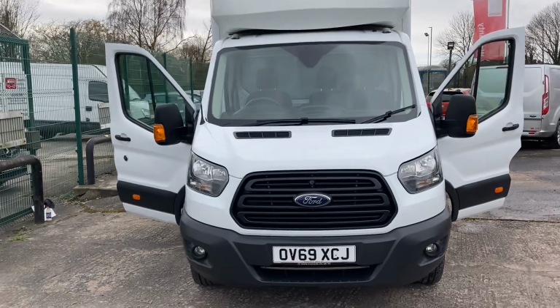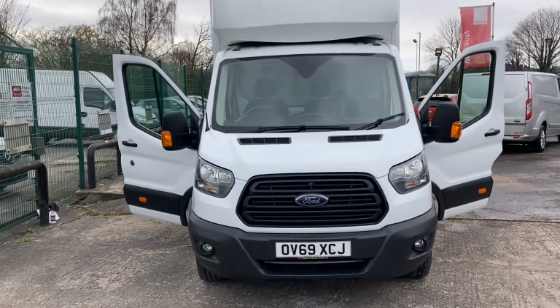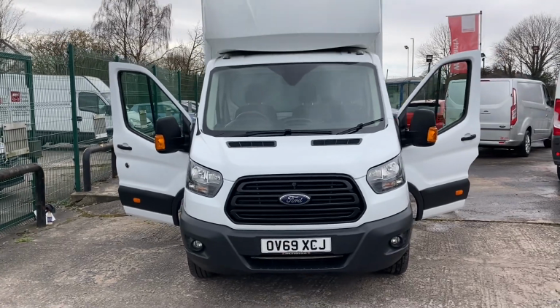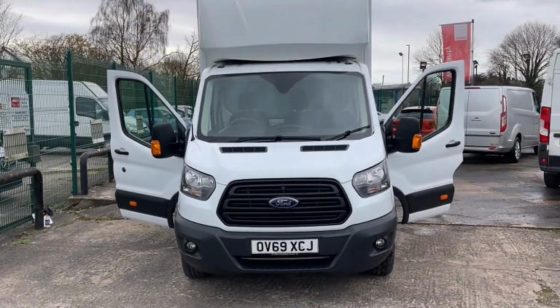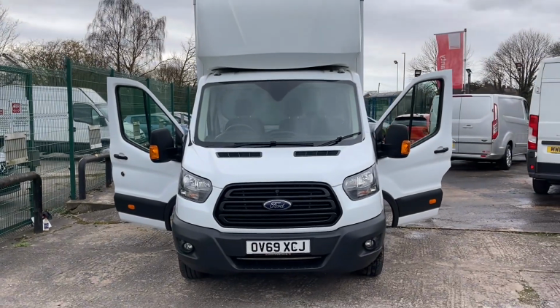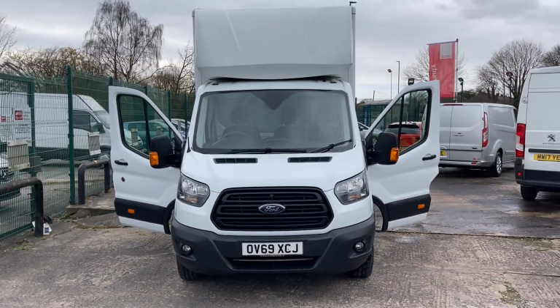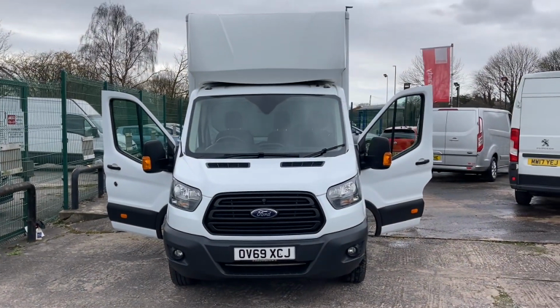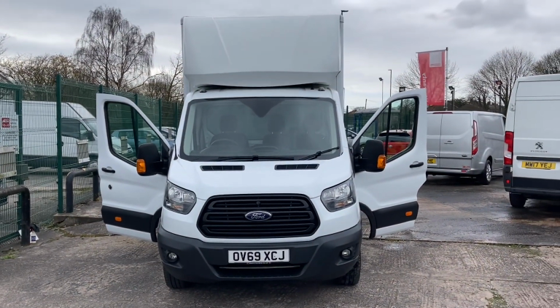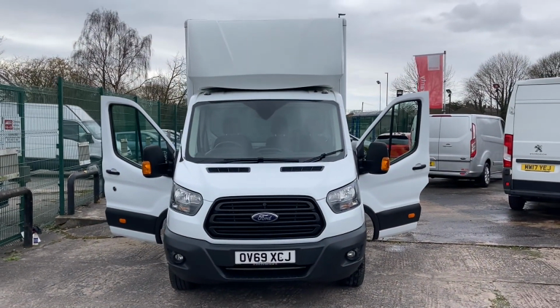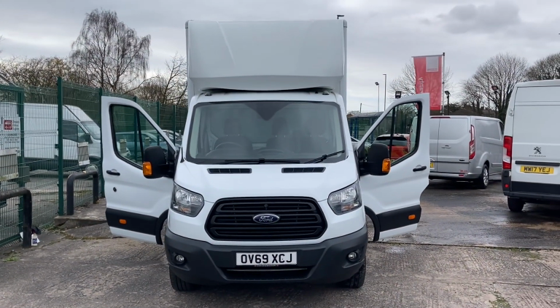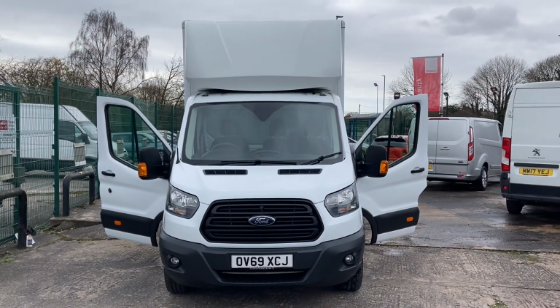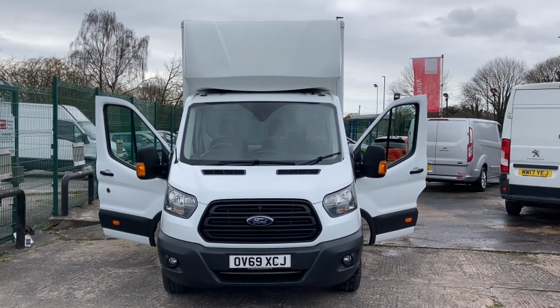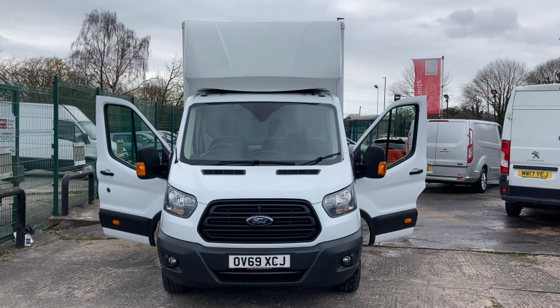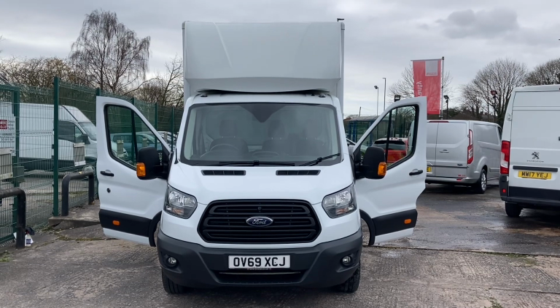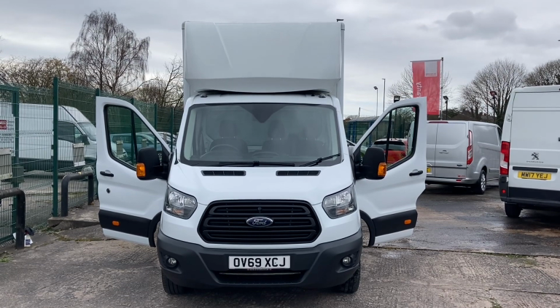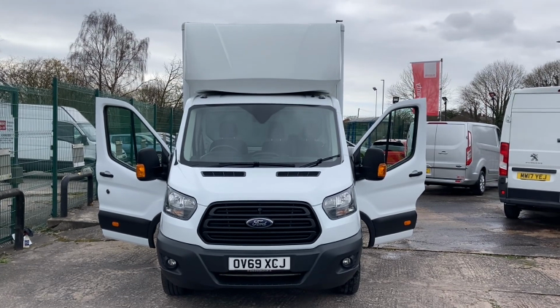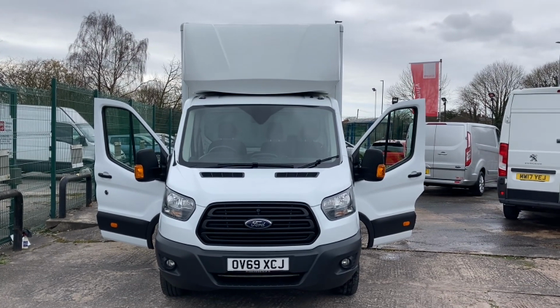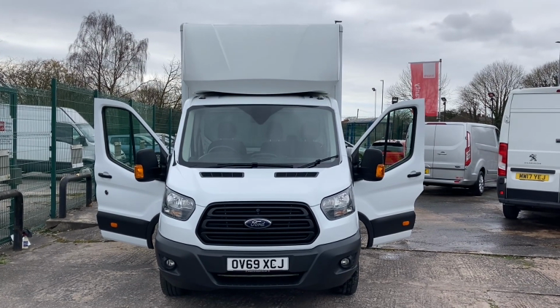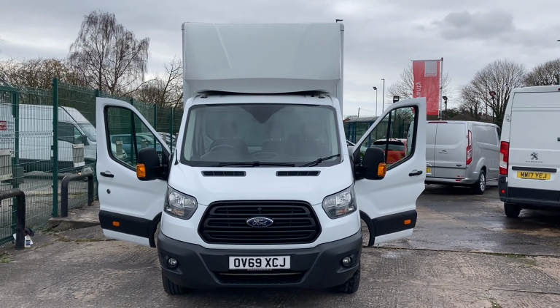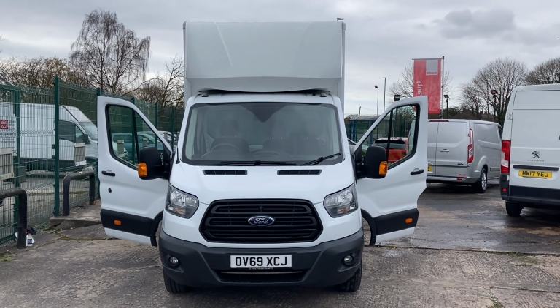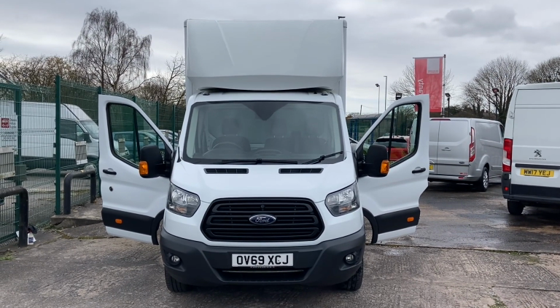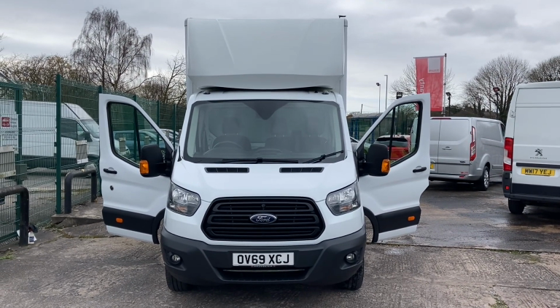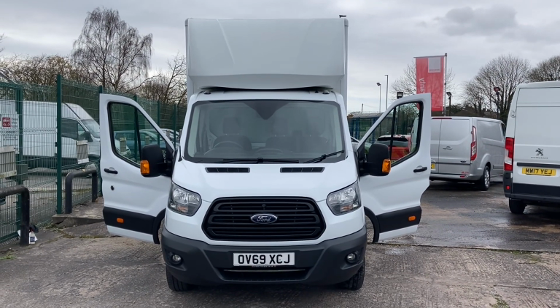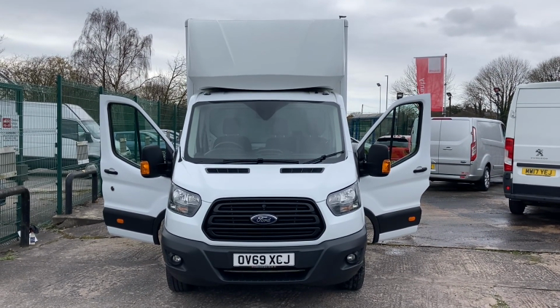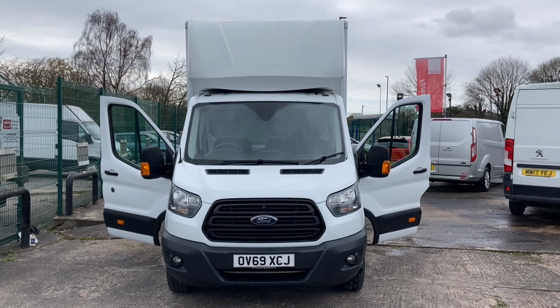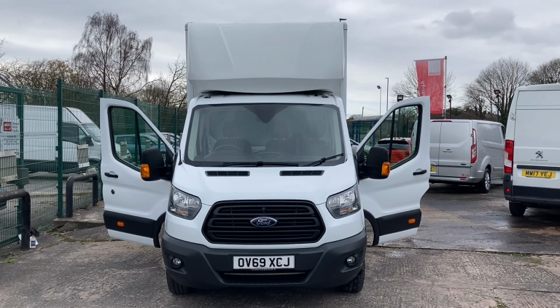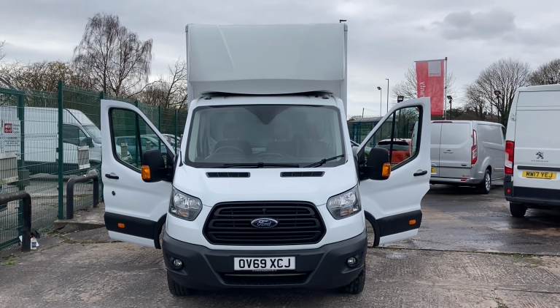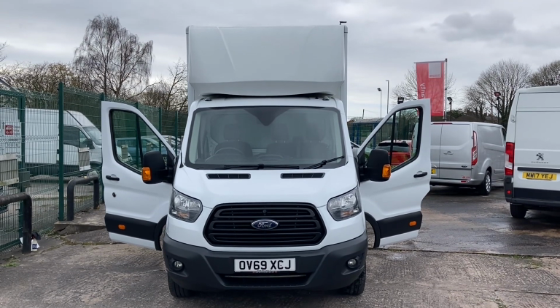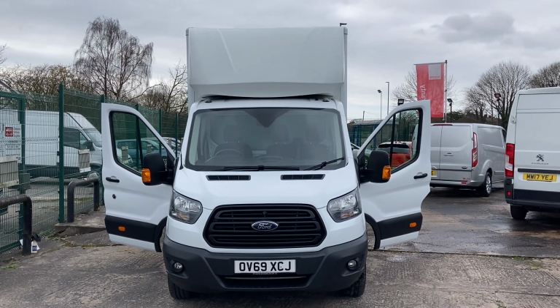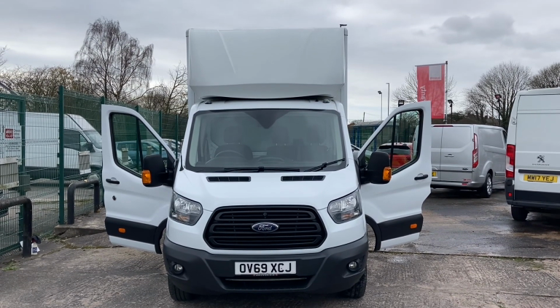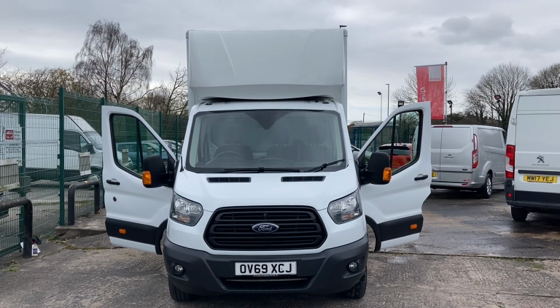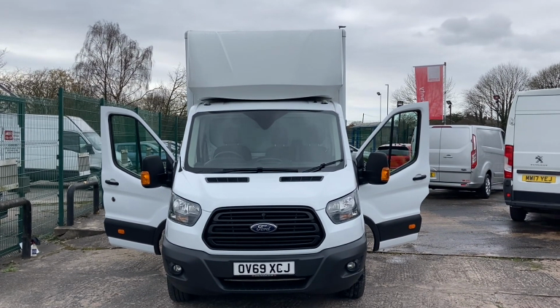69 plate extended body Luton with some lovely options on it. Thanks for watching the video. We've got some superb finance rates and deals on at the moment, so if the vehicle is of interest, please give us a call. Thank you.